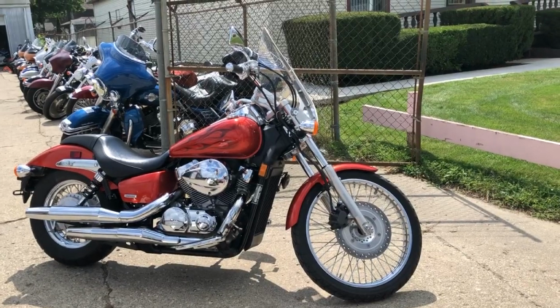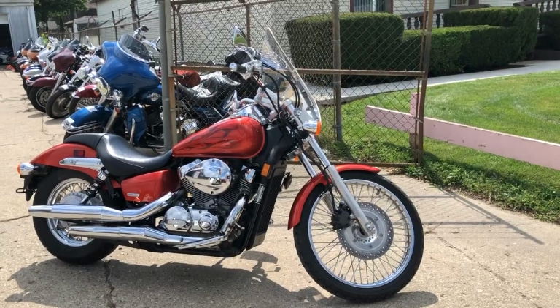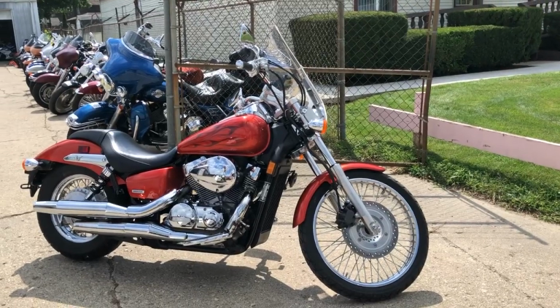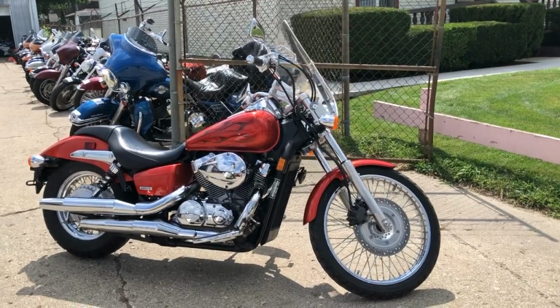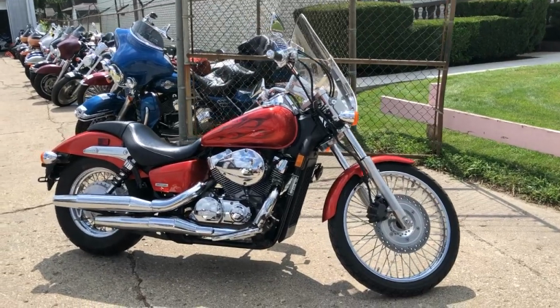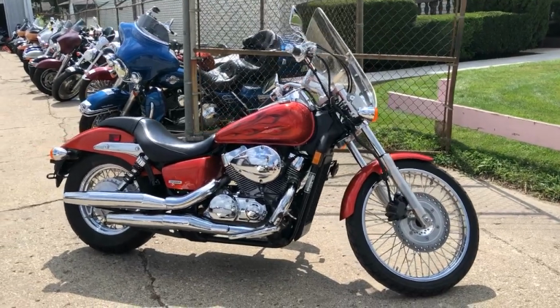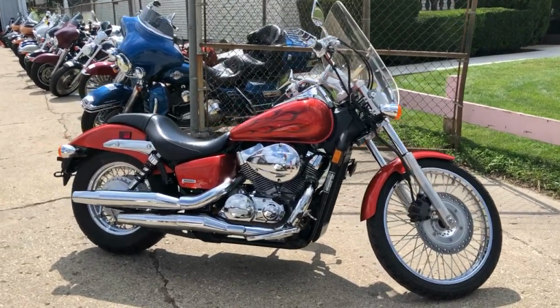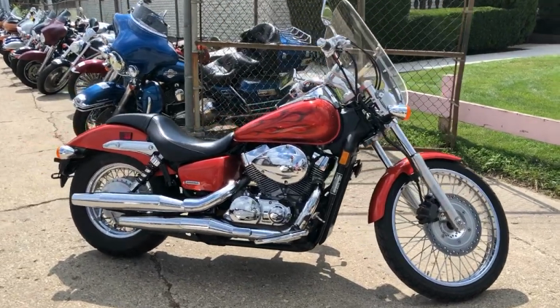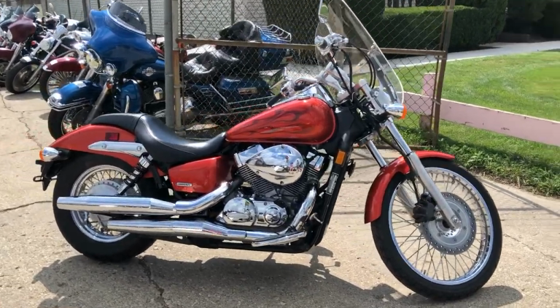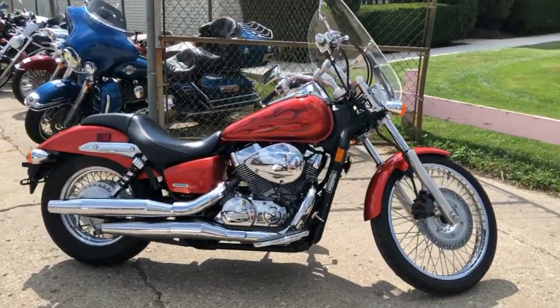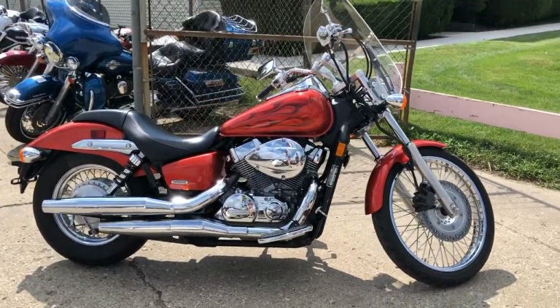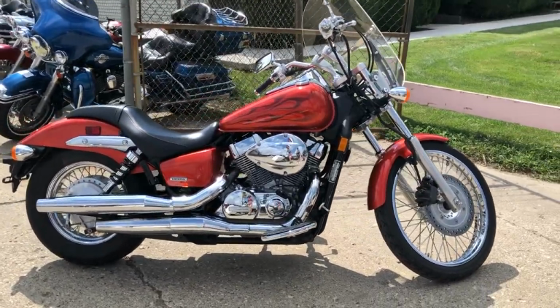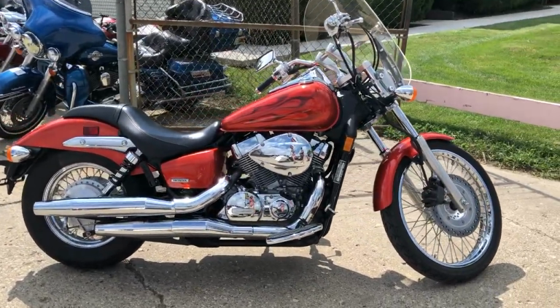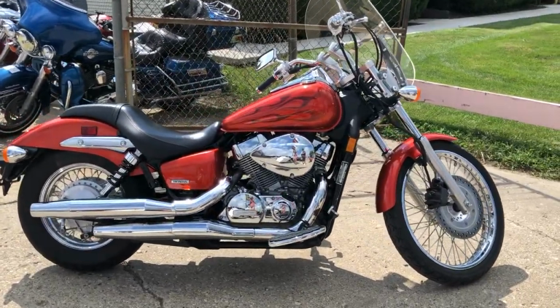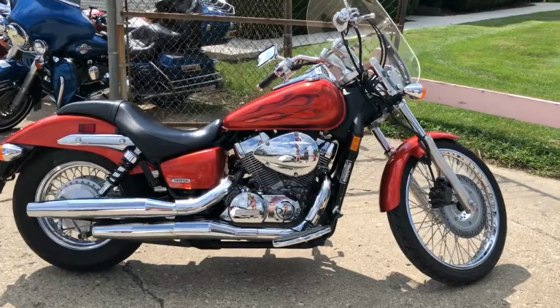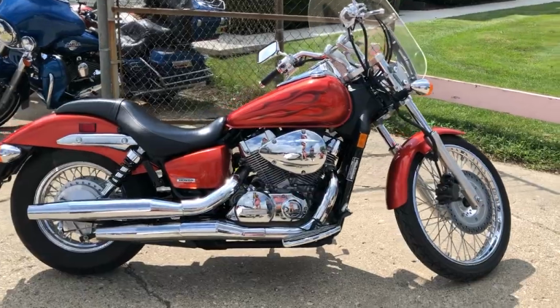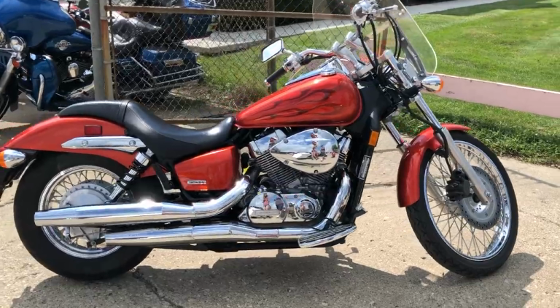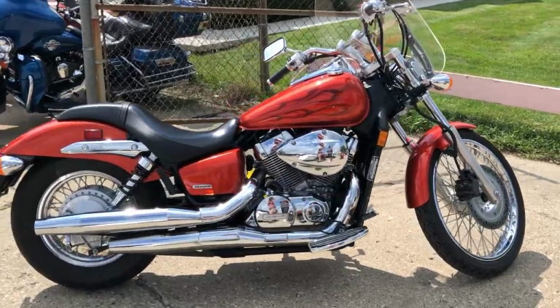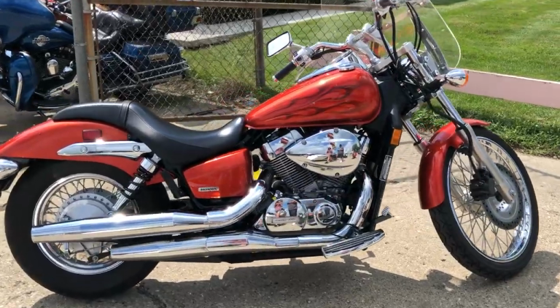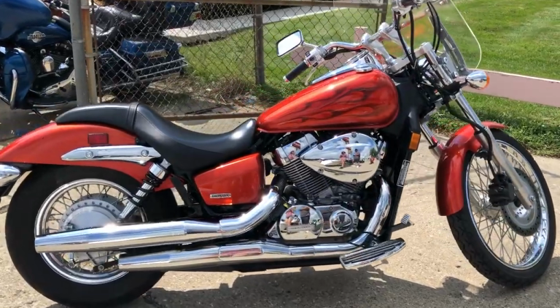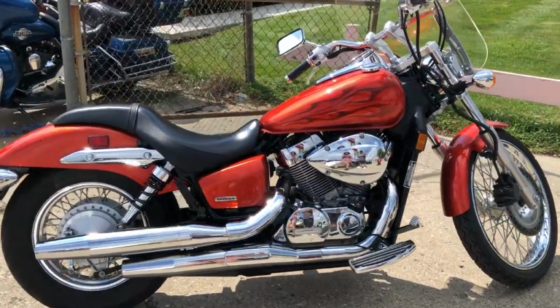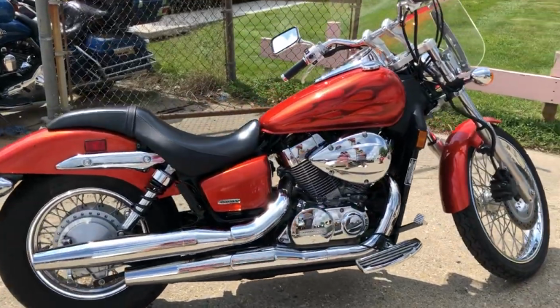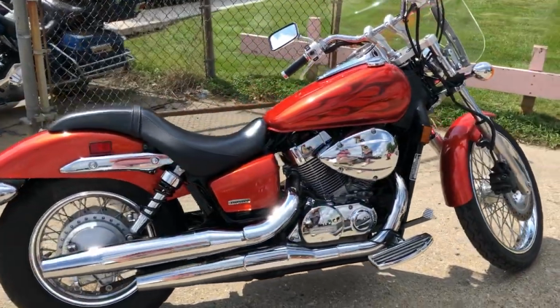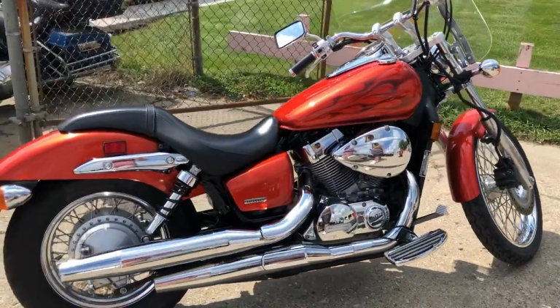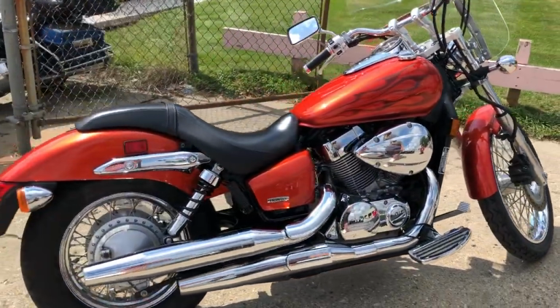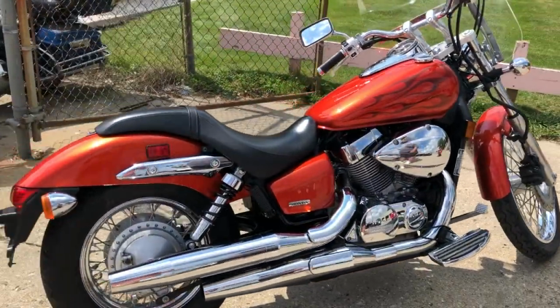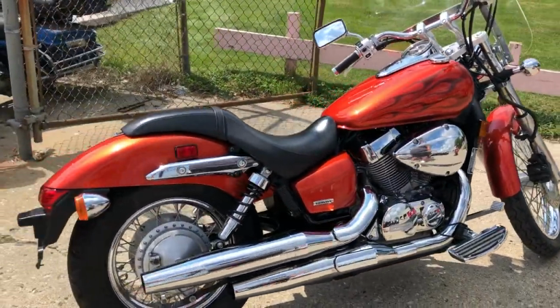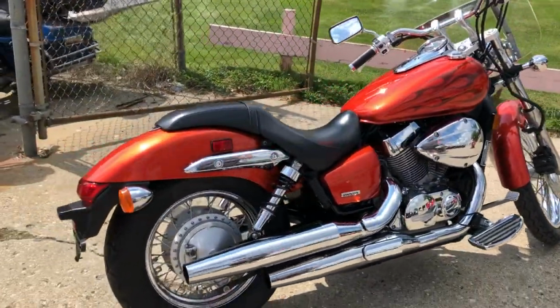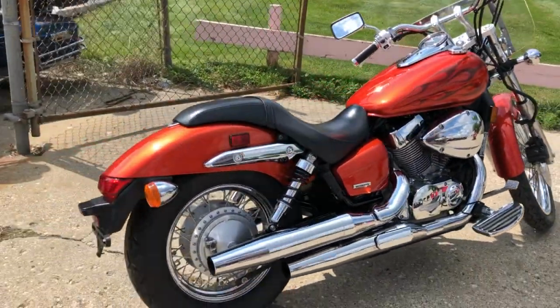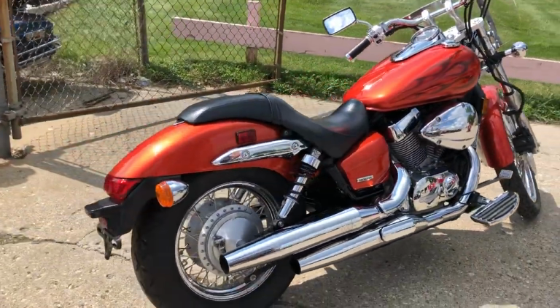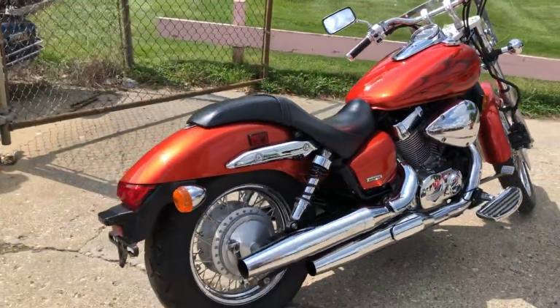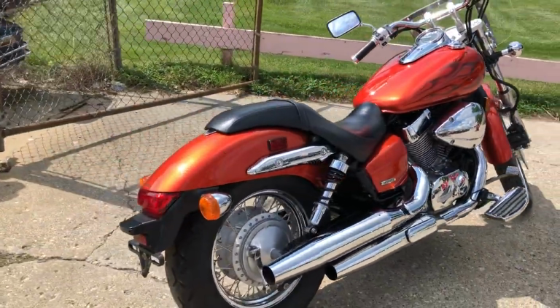Hey guys, ApprovalPowerSports.com here doing some videos on some bikes we just got in. Check this one out — 2012 Honda Shadow 750 Spear for sale.